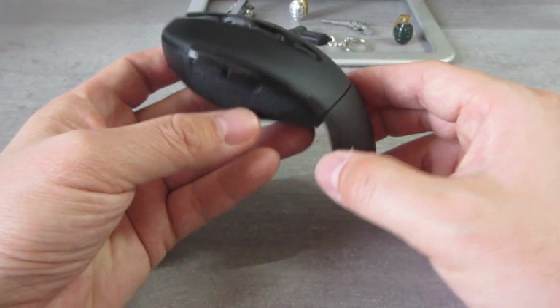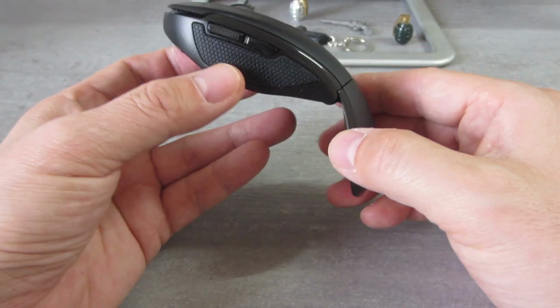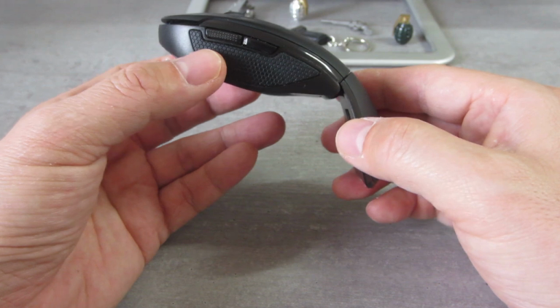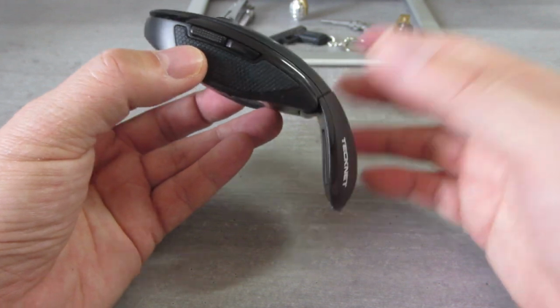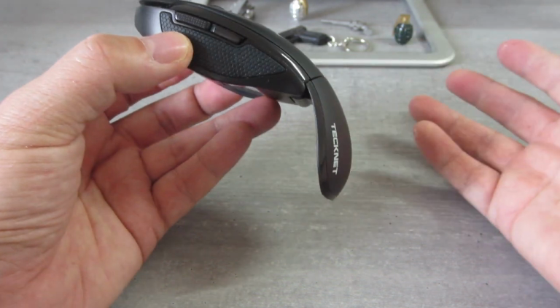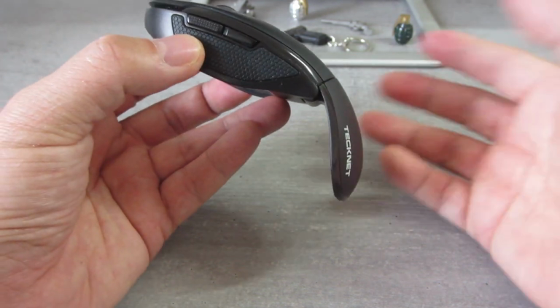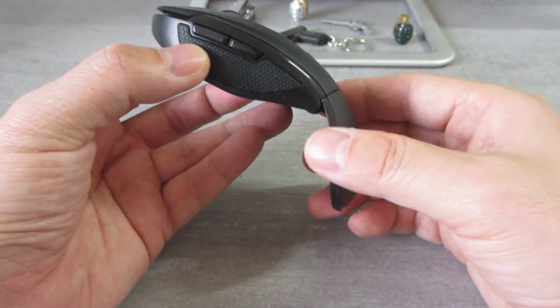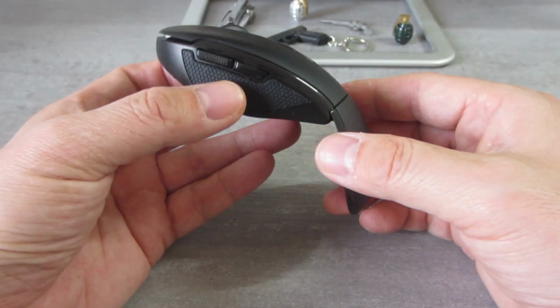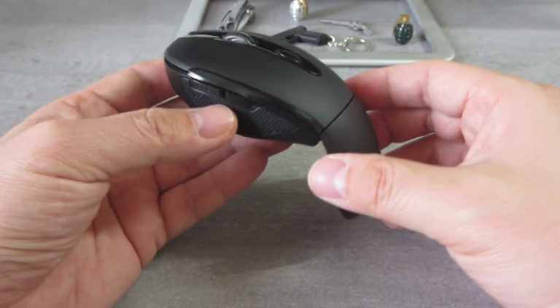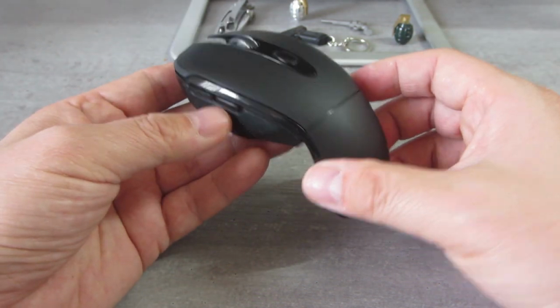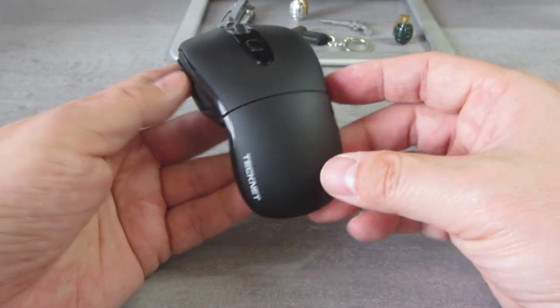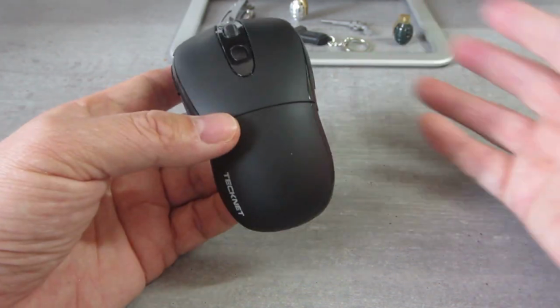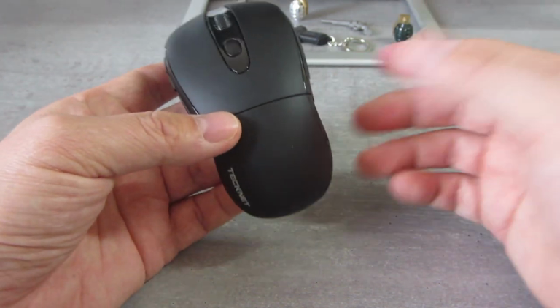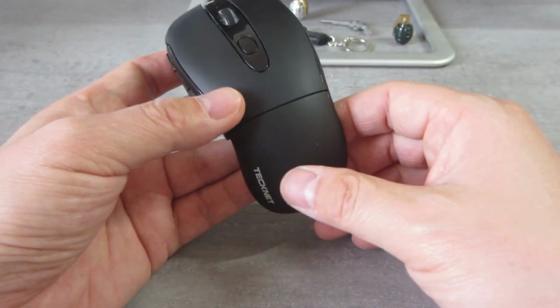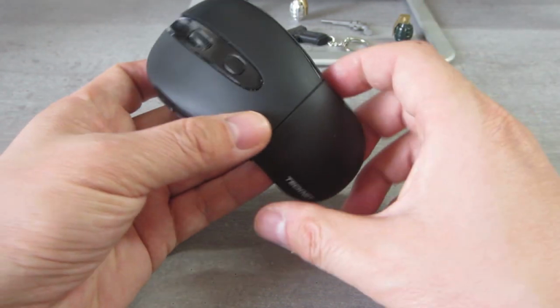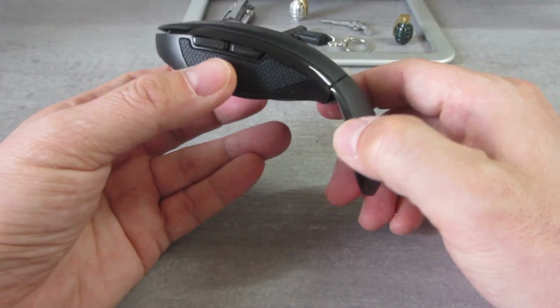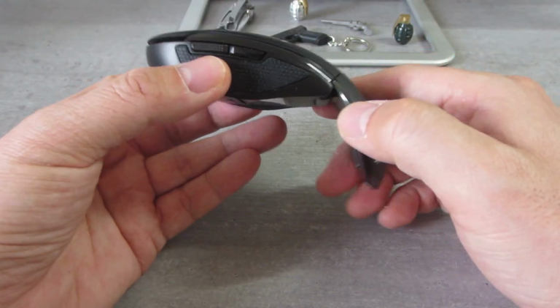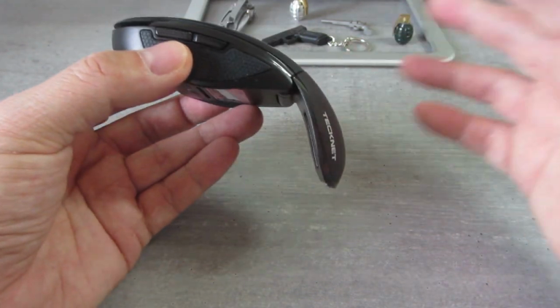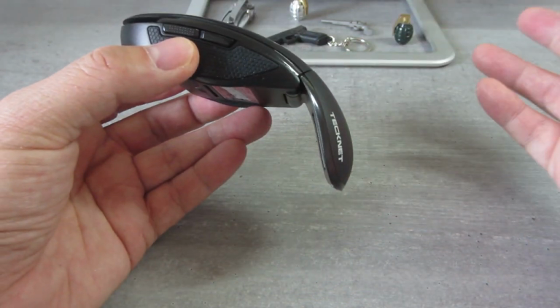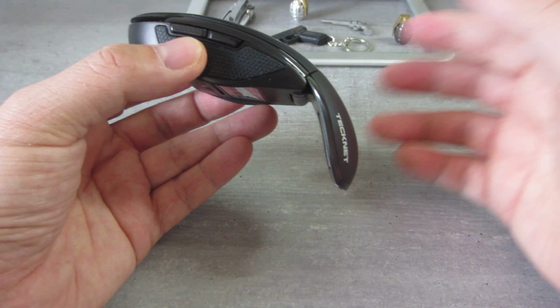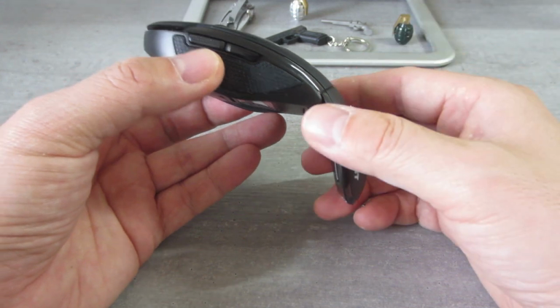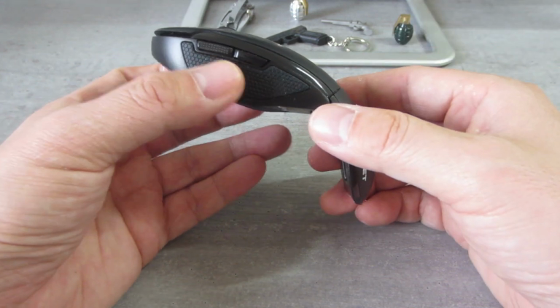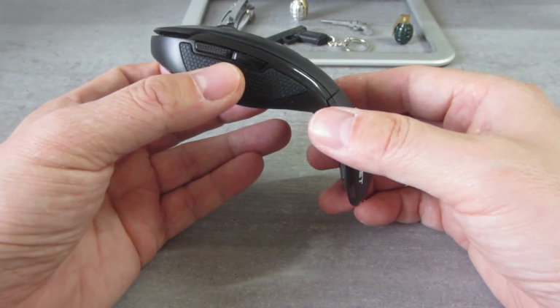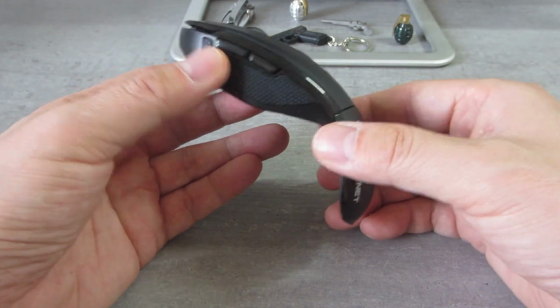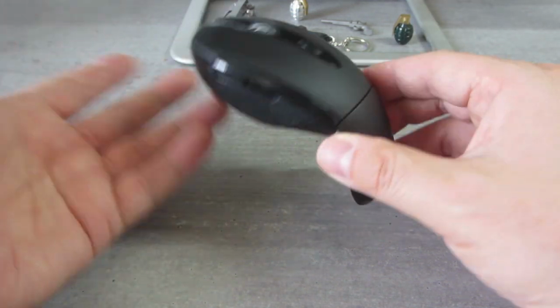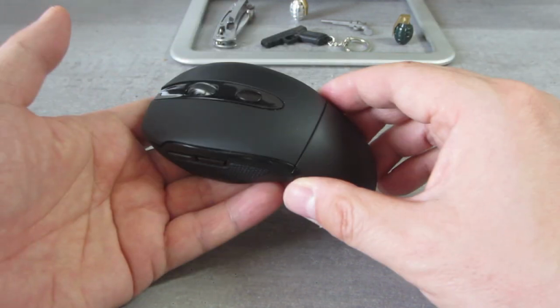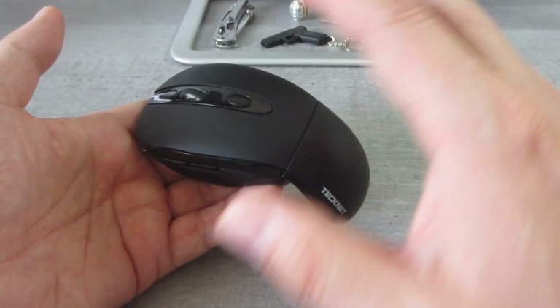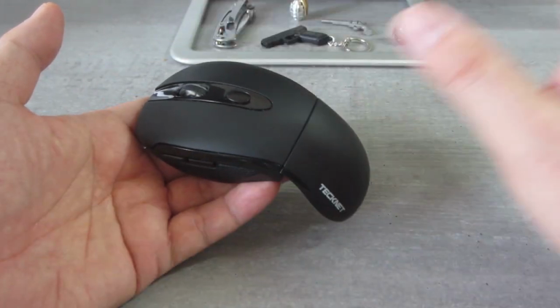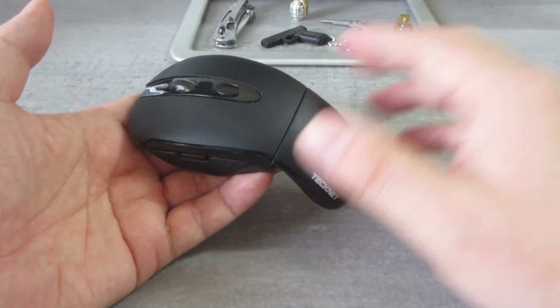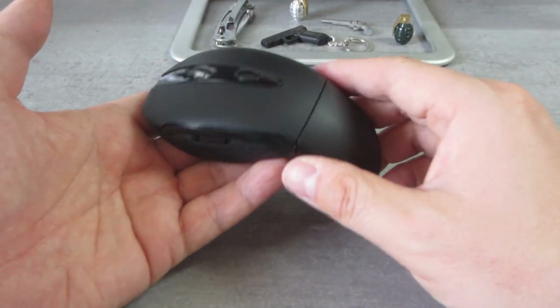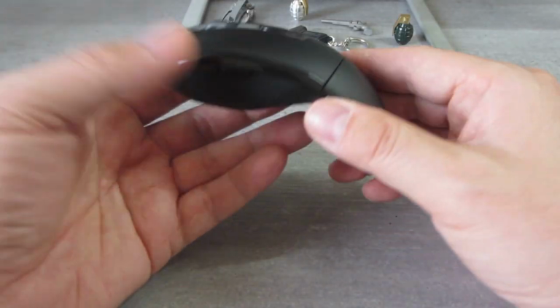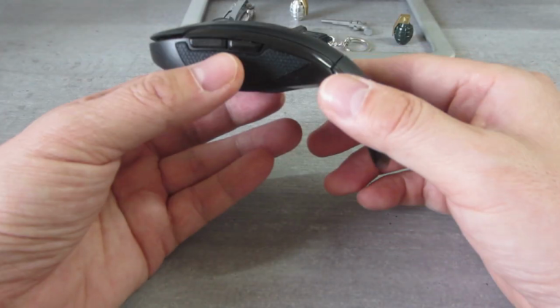It's not a gaming mouse, so I wouldn't game with it. But for everyday office work, you shouldn't have any problem with it.